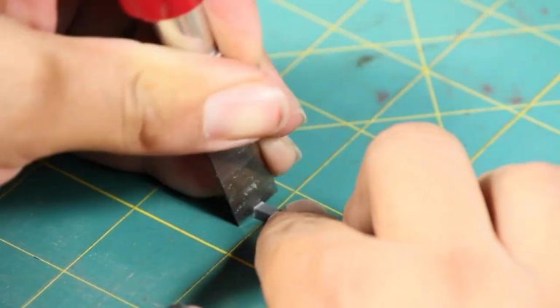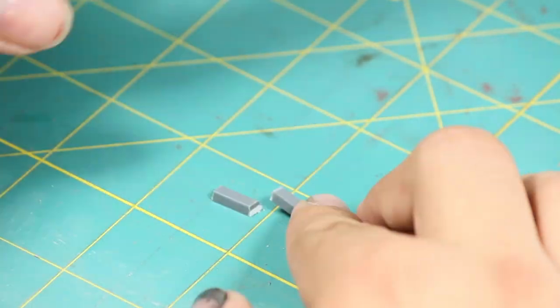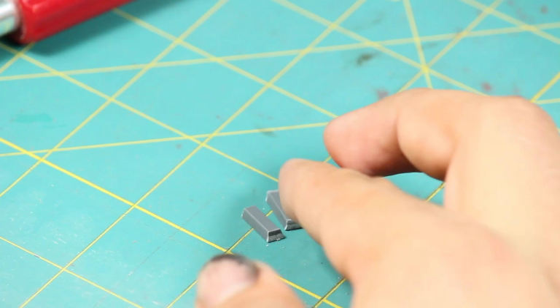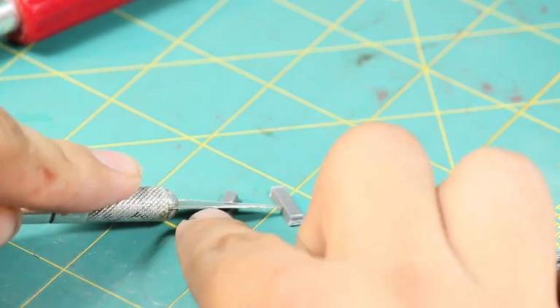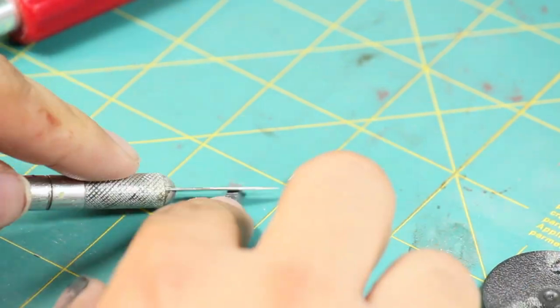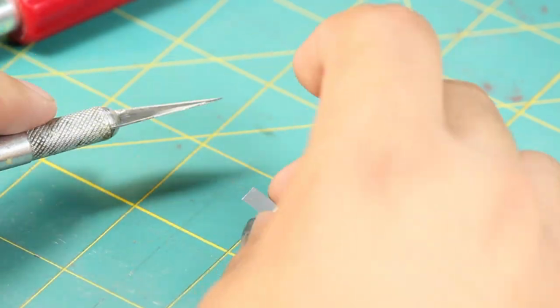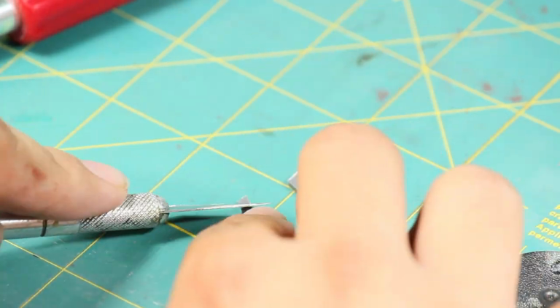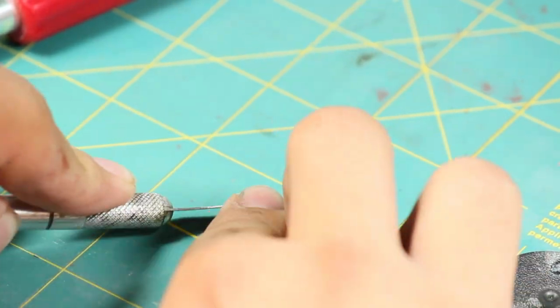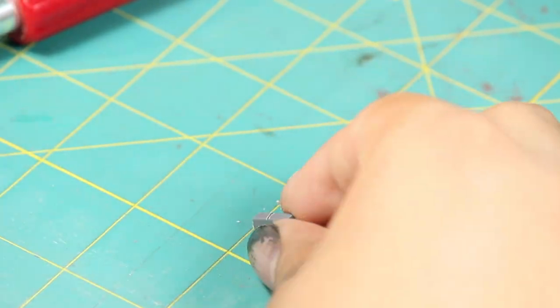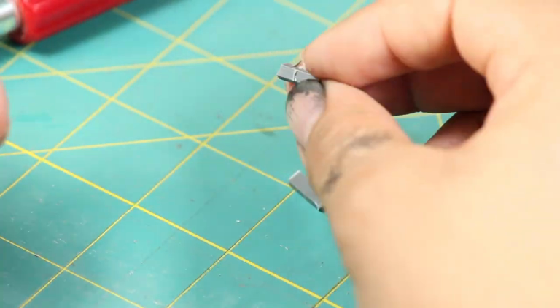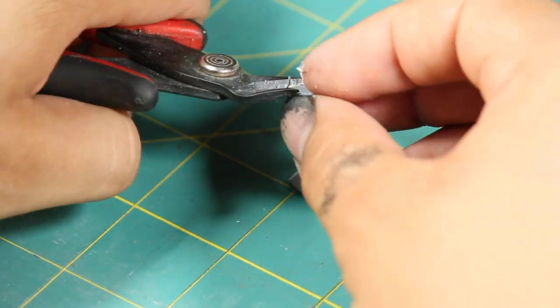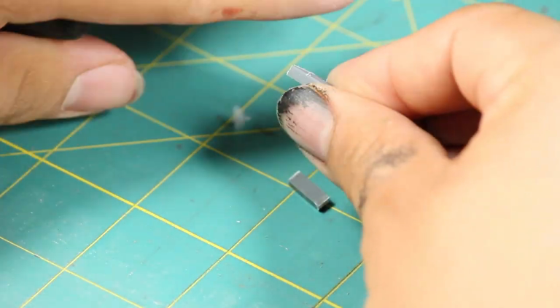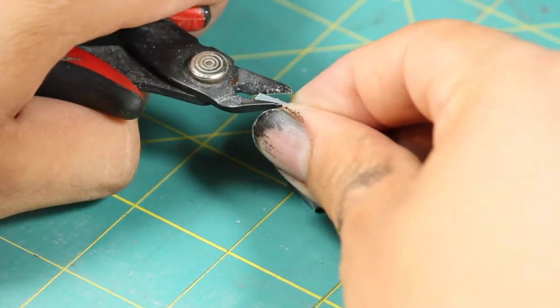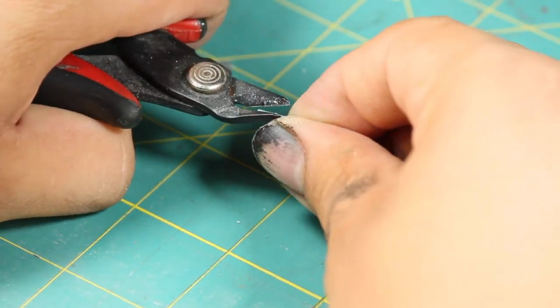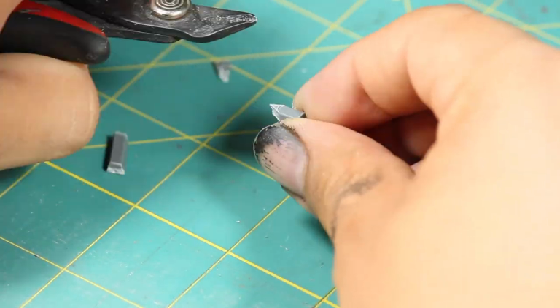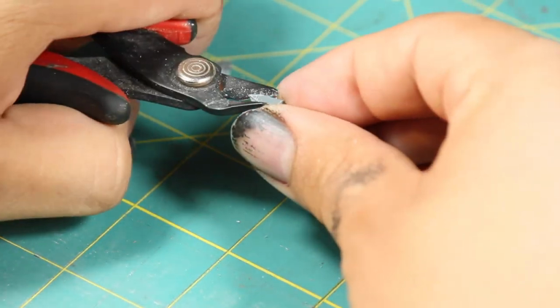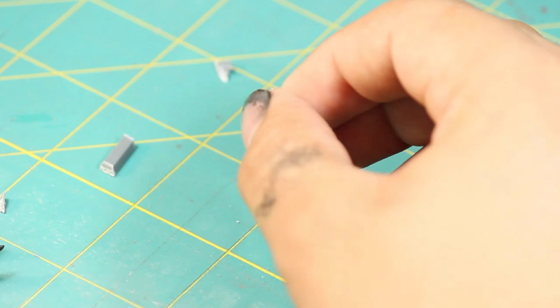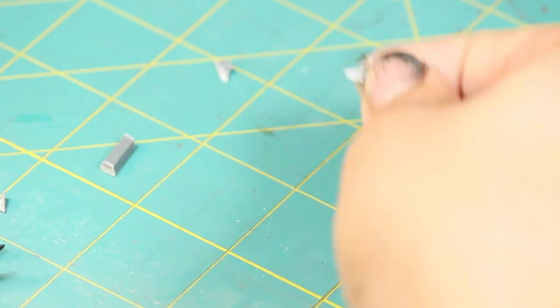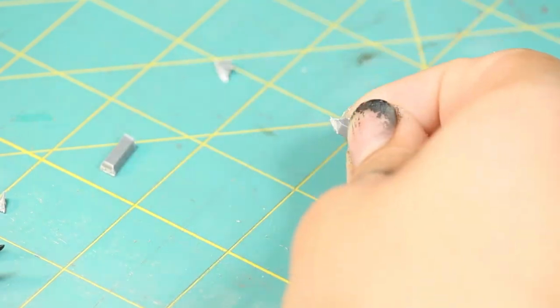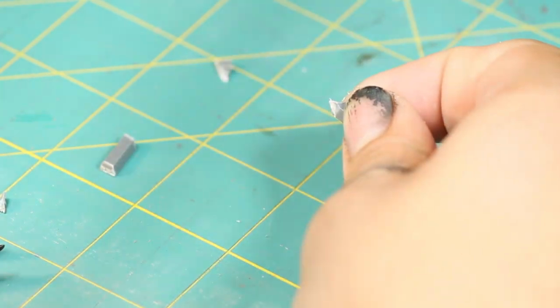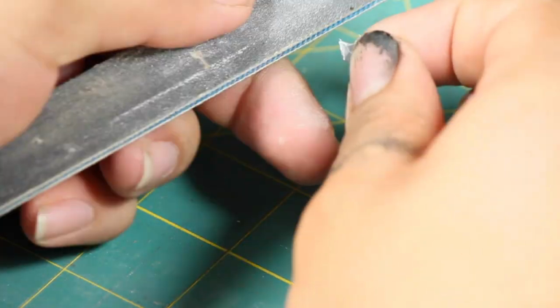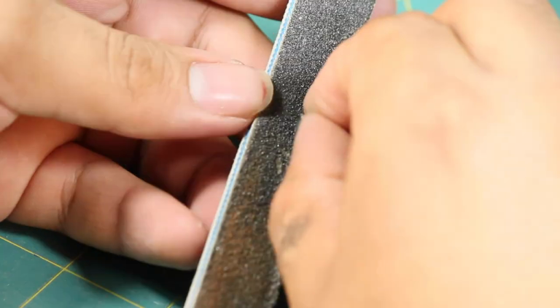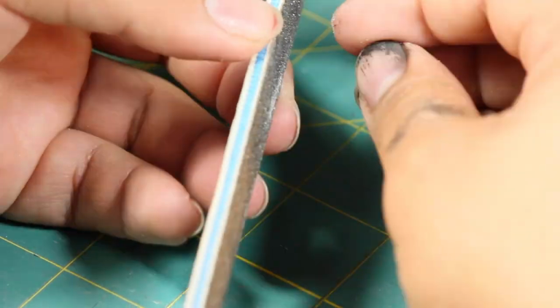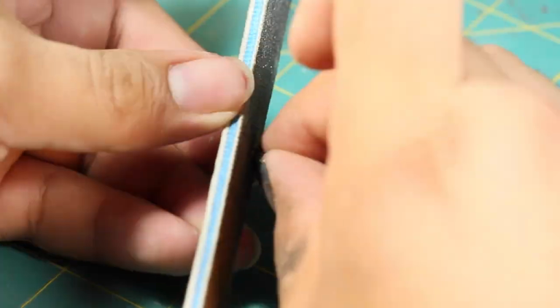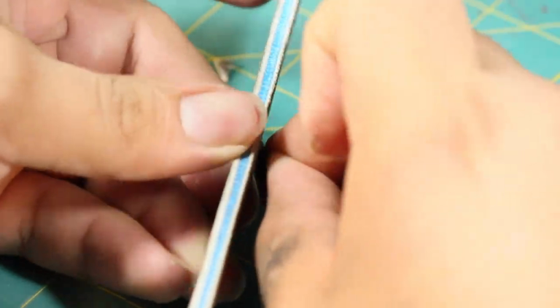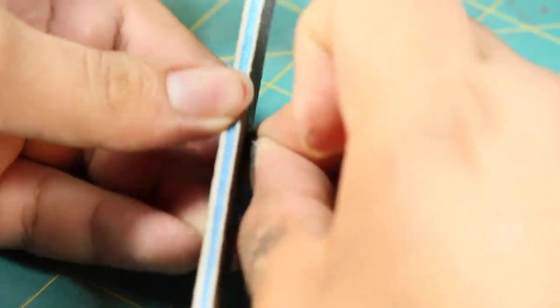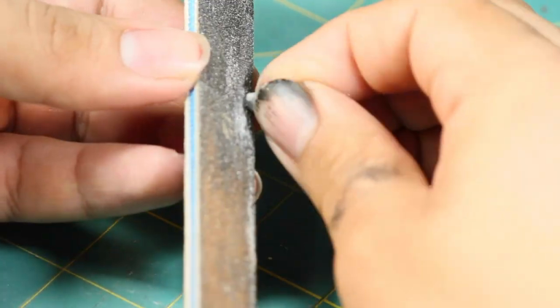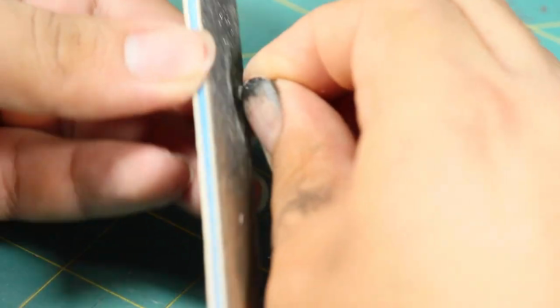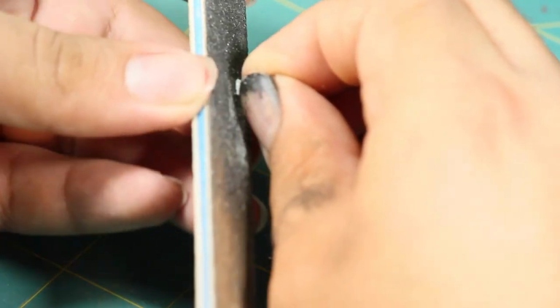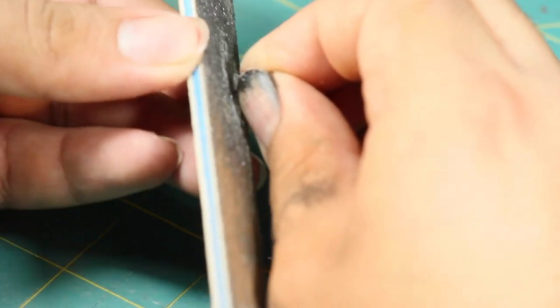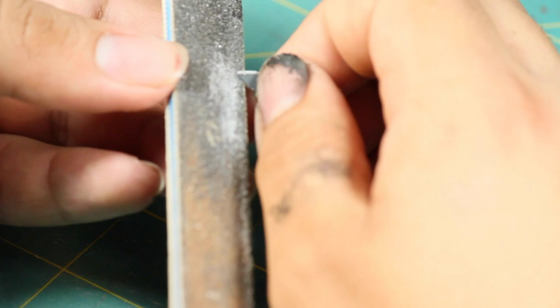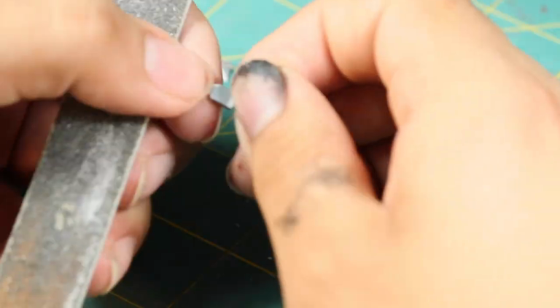I found some straight pieces of sprue and then I began carving them into shape using my clippers and hobby knife. Once I had a shape that I was pretty happy with, I then filed it smooth with a nail file.